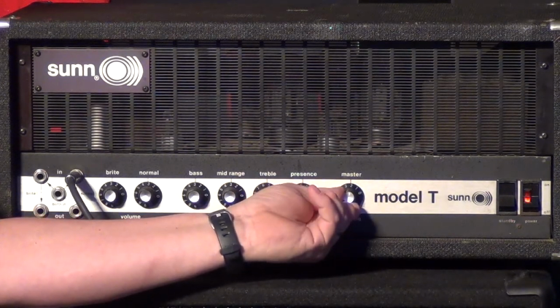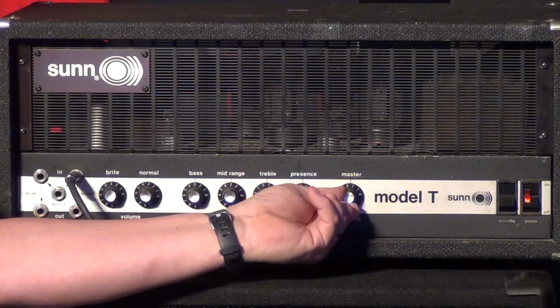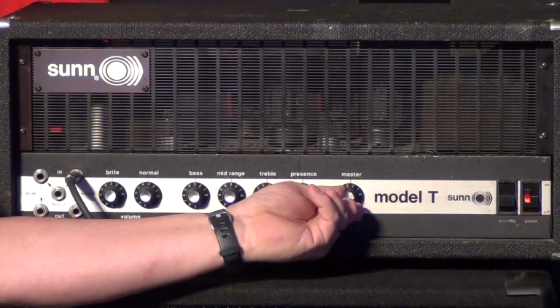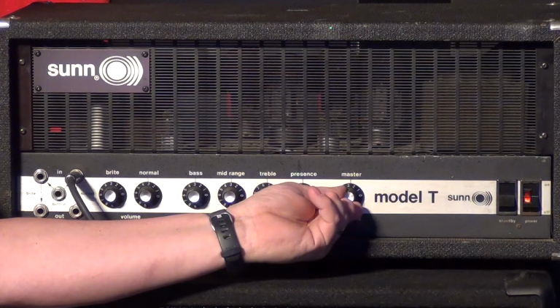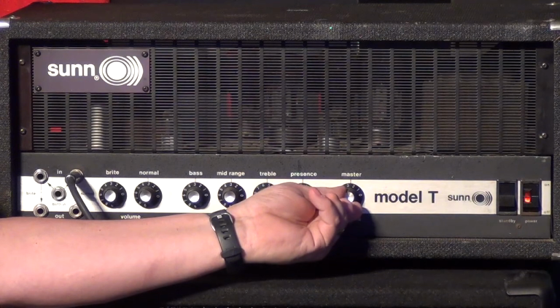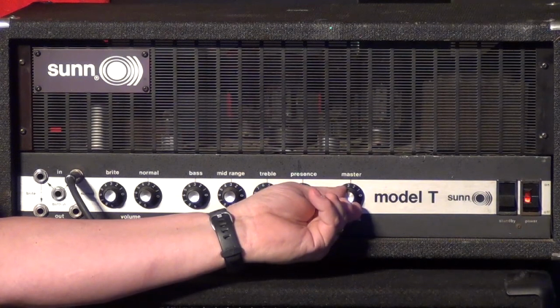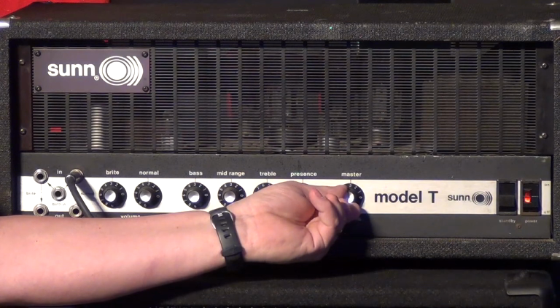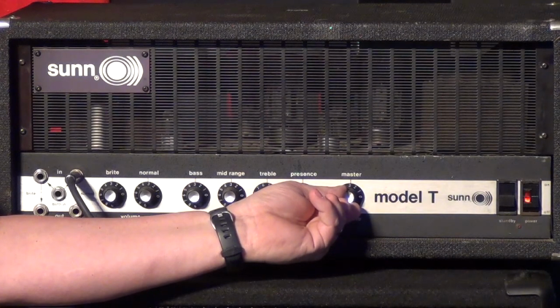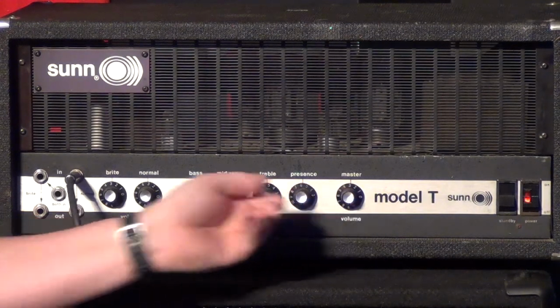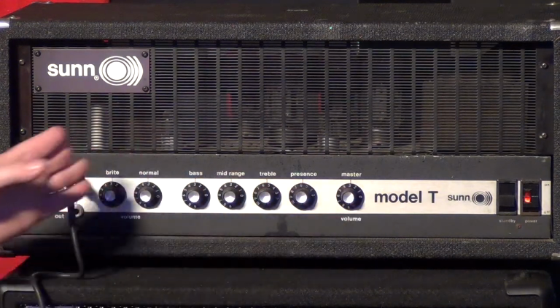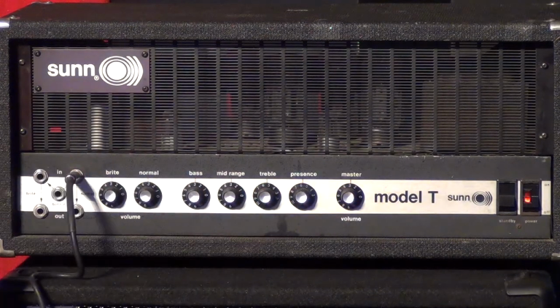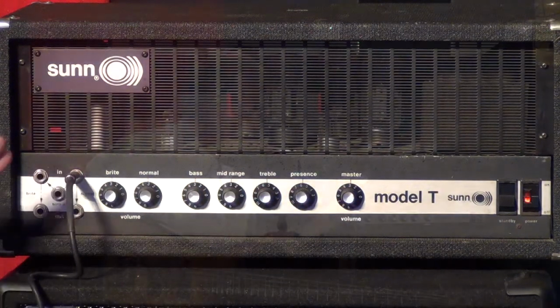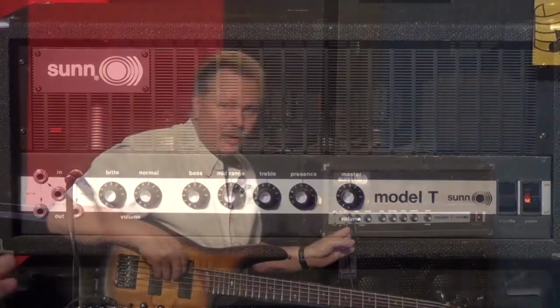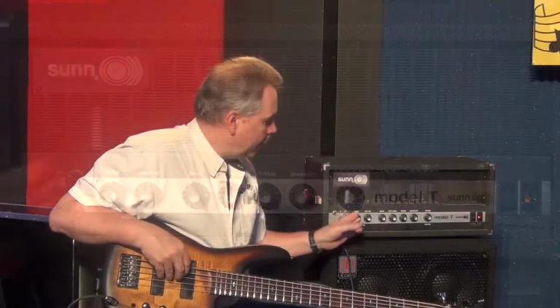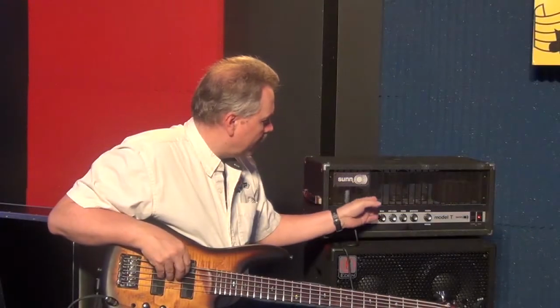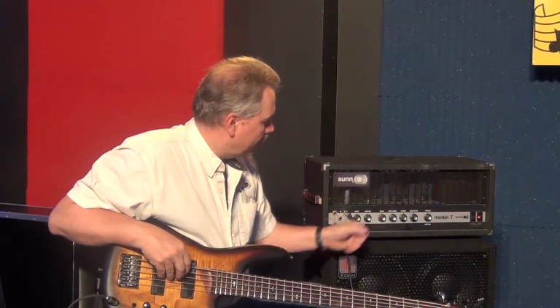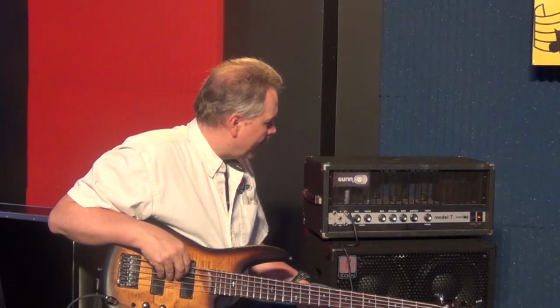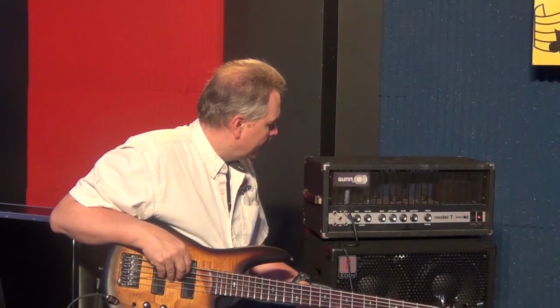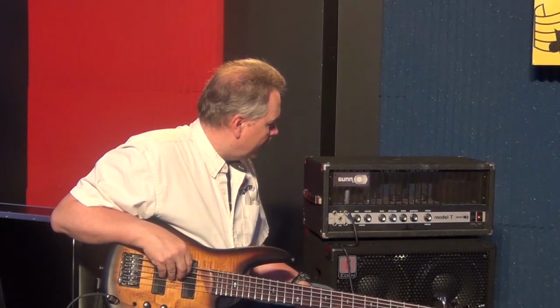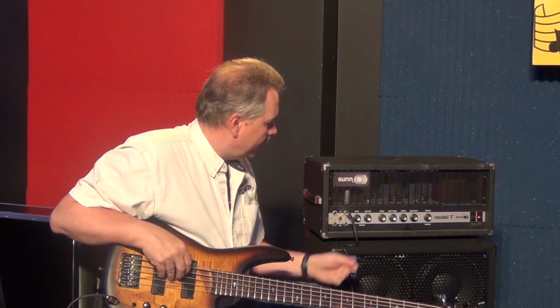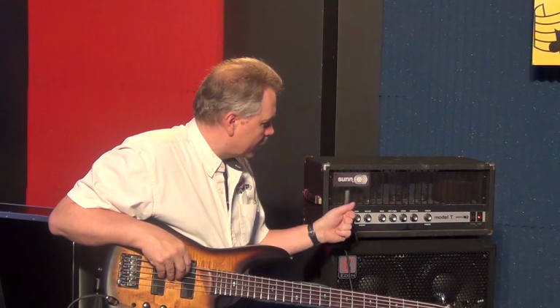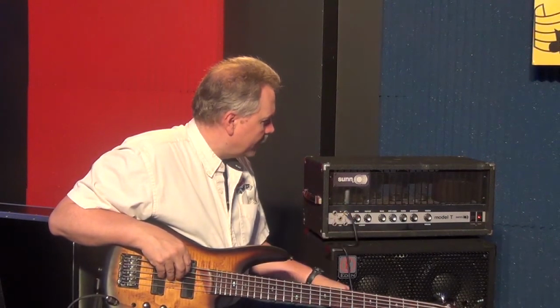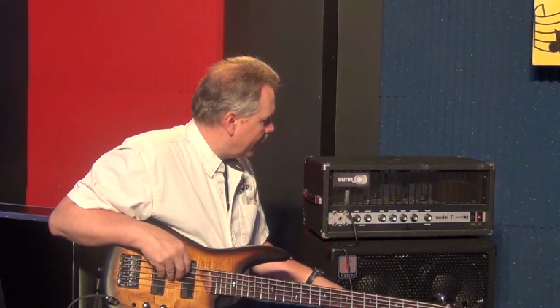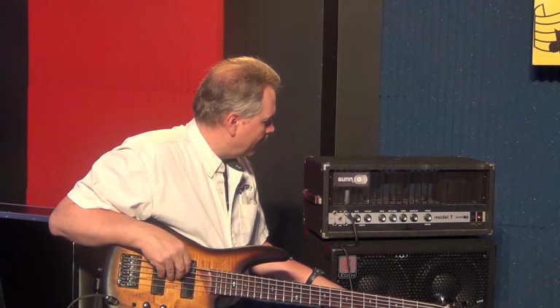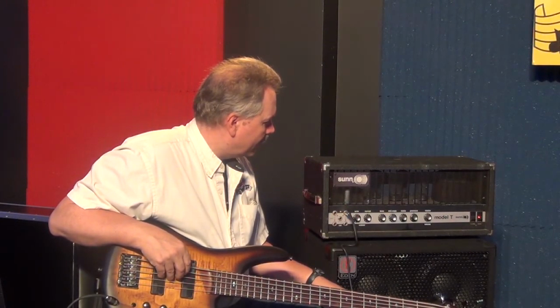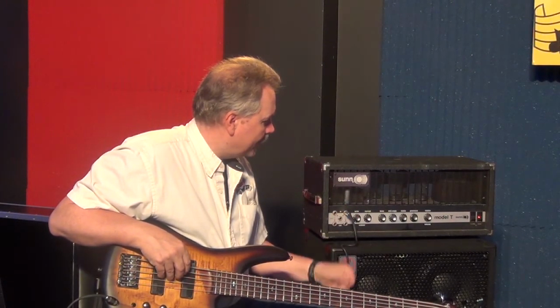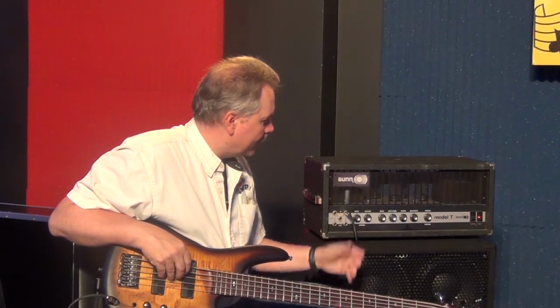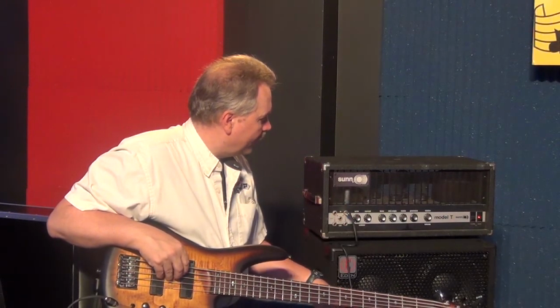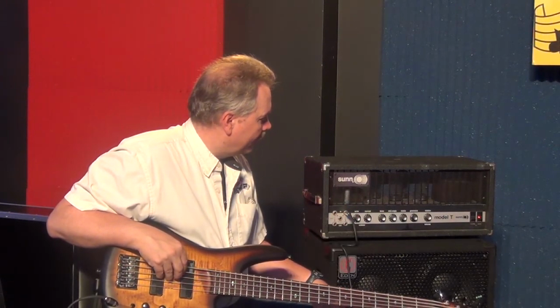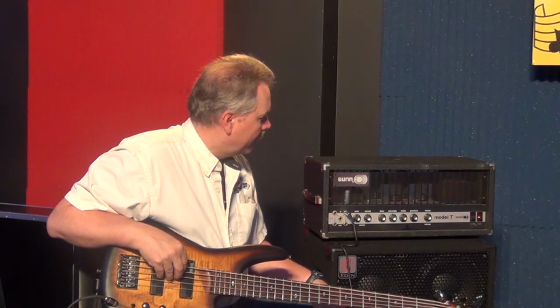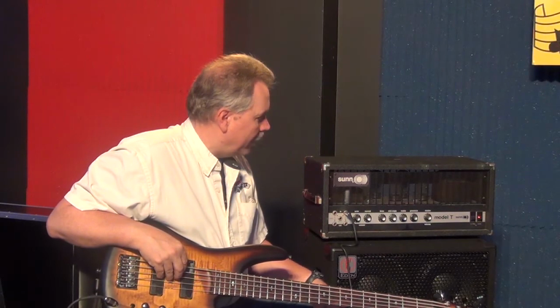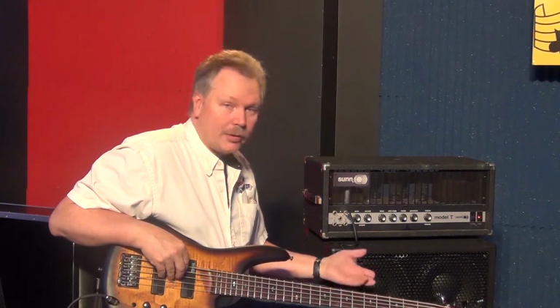This thing does have some good punch to it. Everything works on it. We did spray some cleaner into the pots — there was a little scratchiness when it came in — but we've checked this thing out, played it a little bit, and it works great.